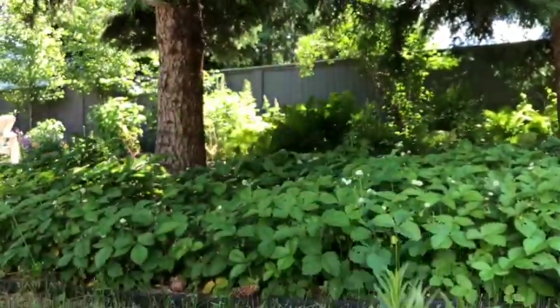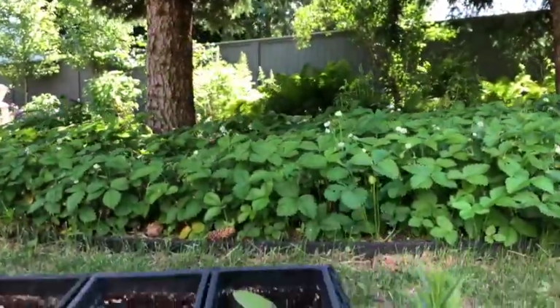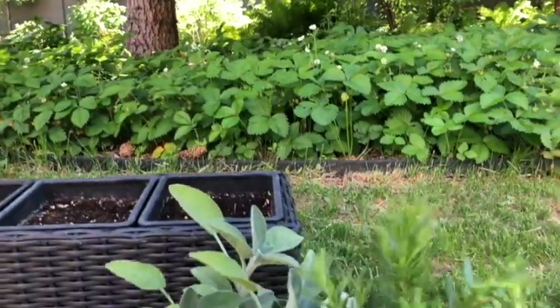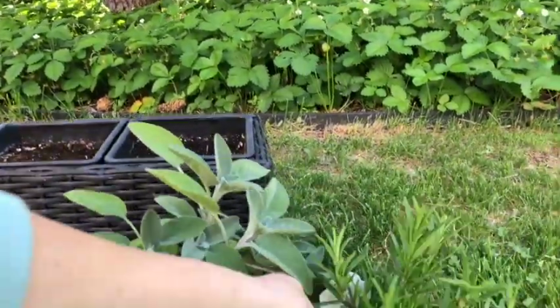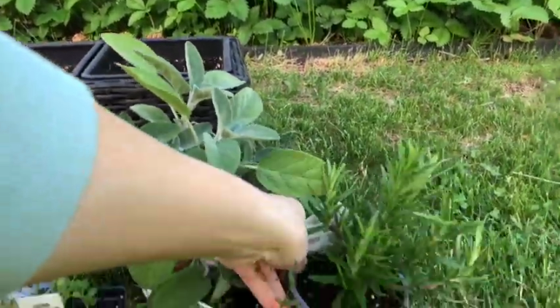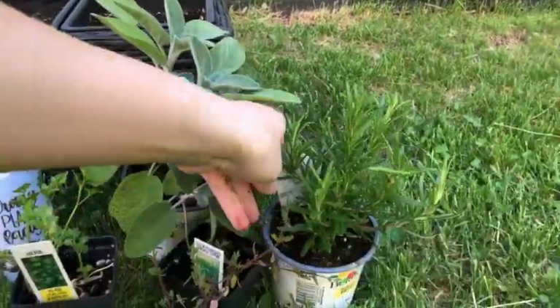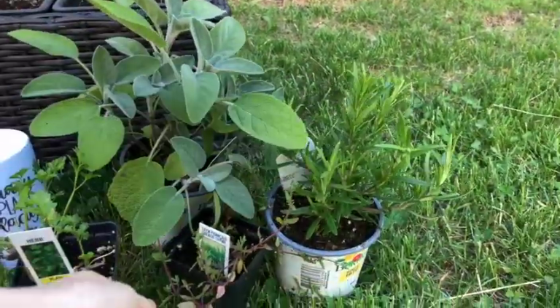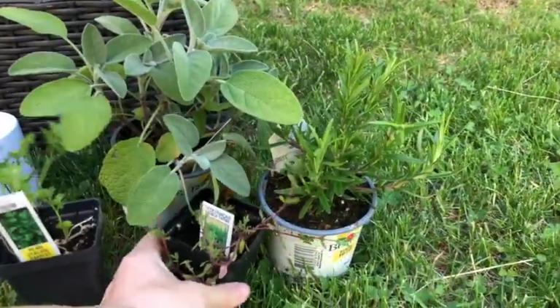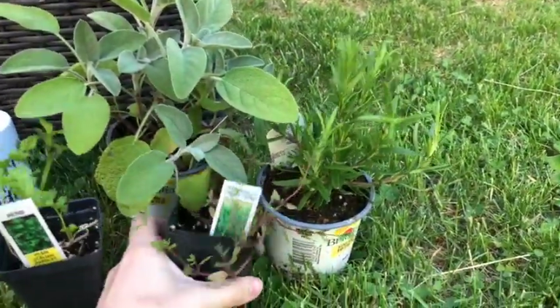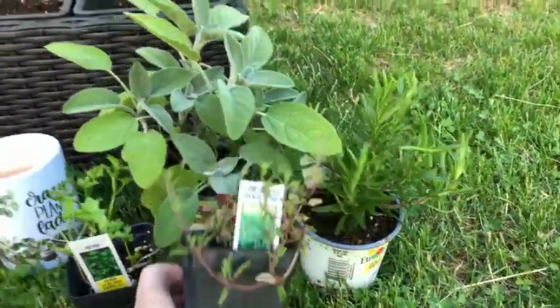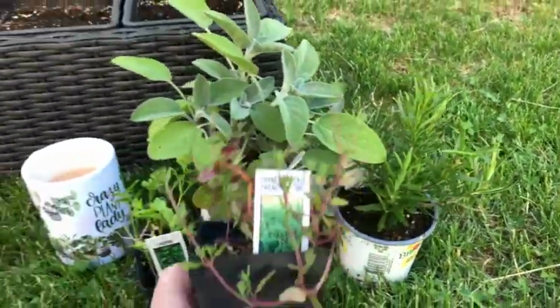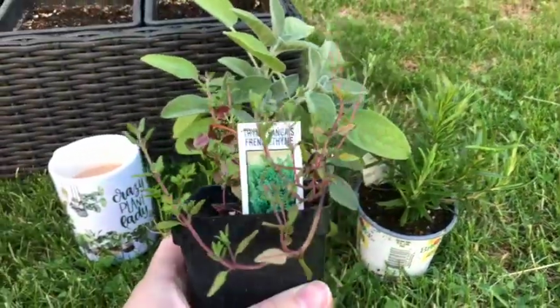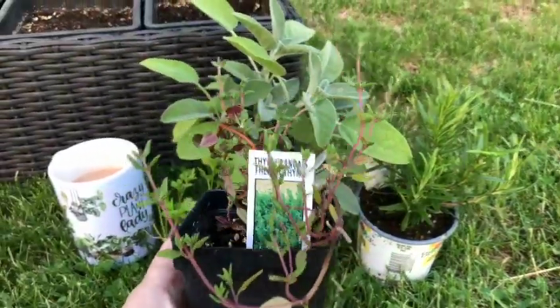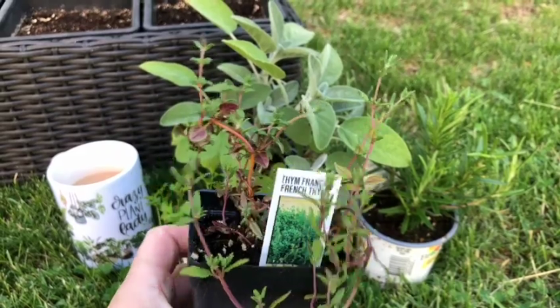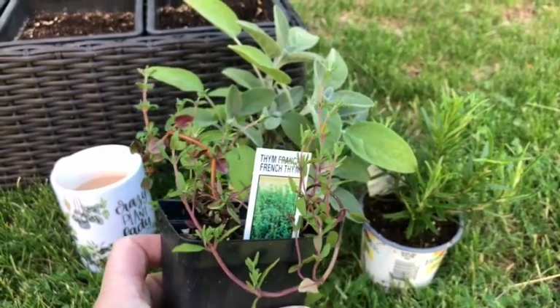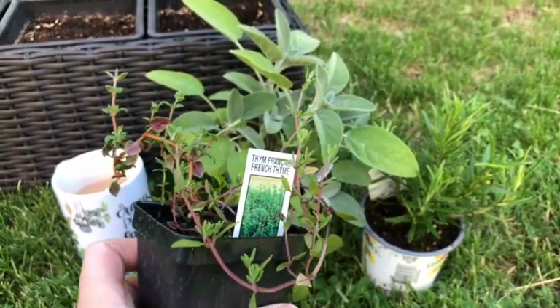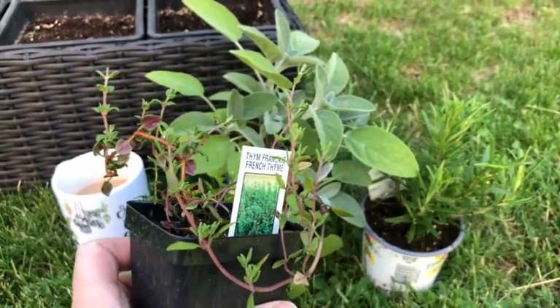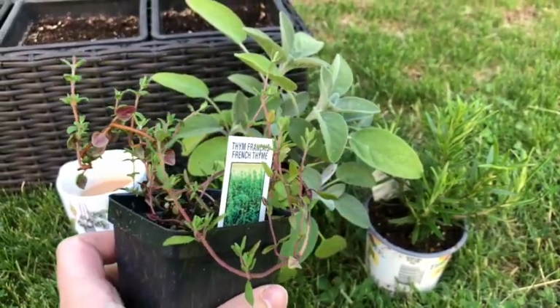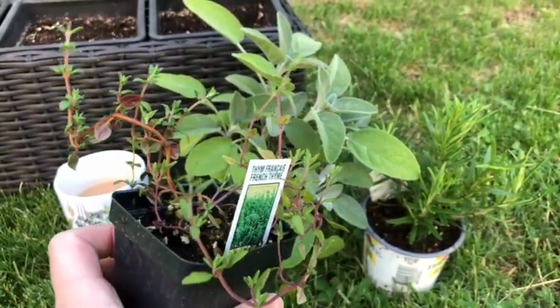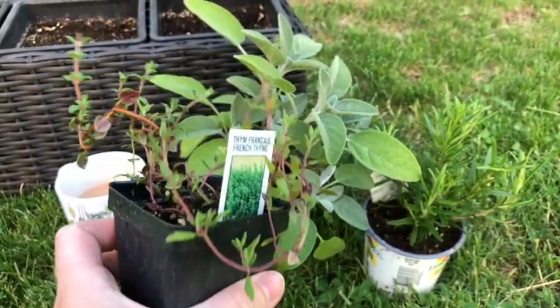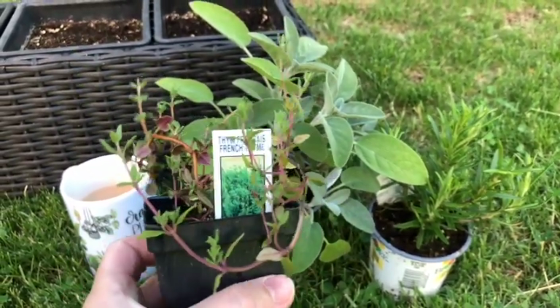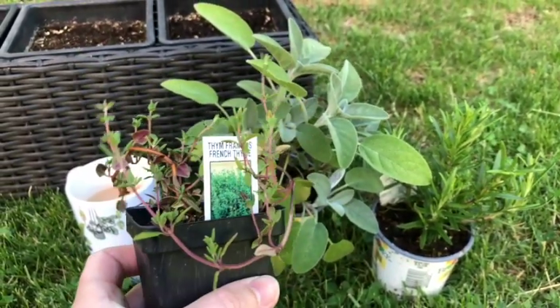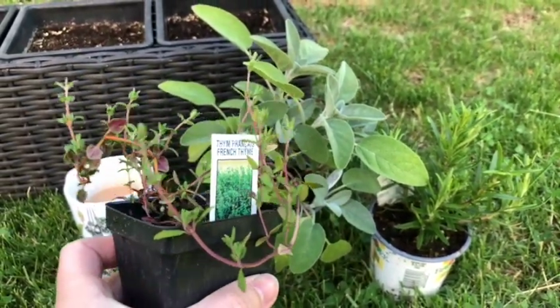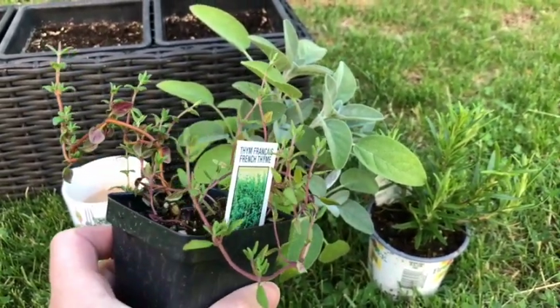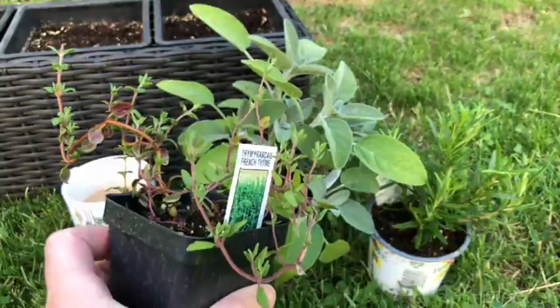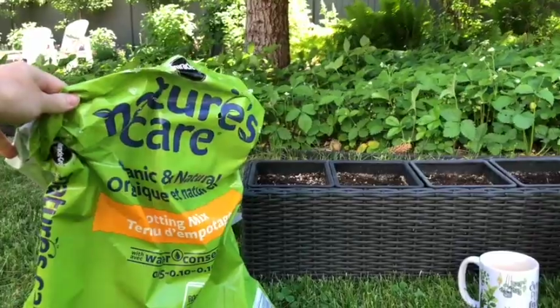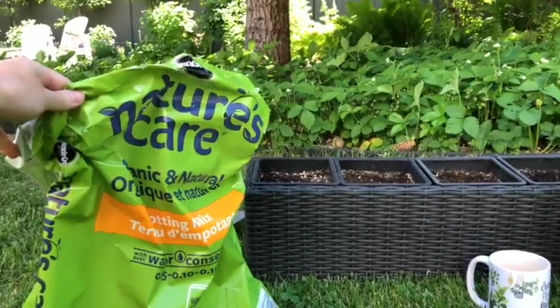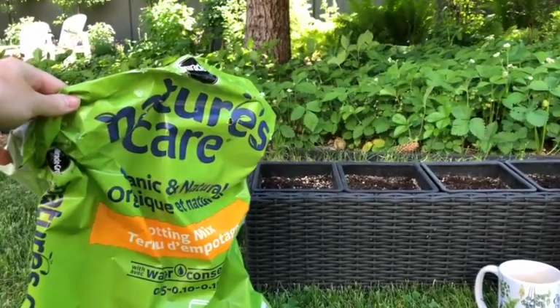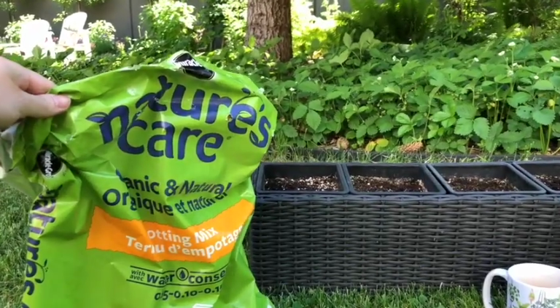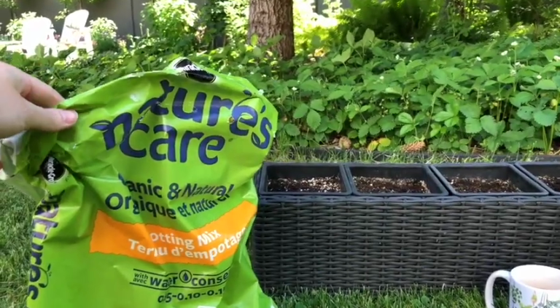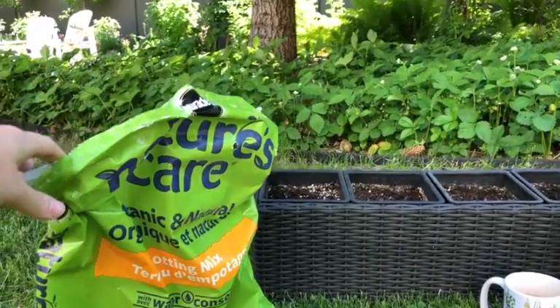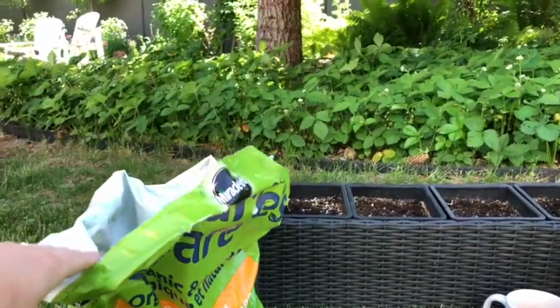So a new rosemary. And this is French thyme — I think I have English thyme but I don't have French thyme, so that will be a new herb for me. I'm using this Nature's Care potting mix. I like it; it's organic.